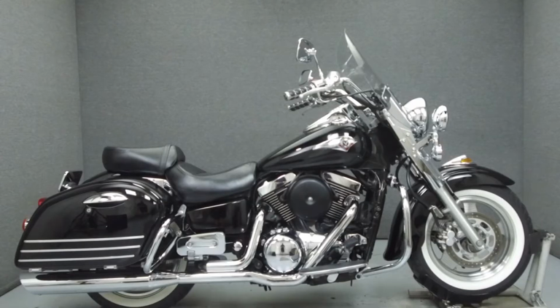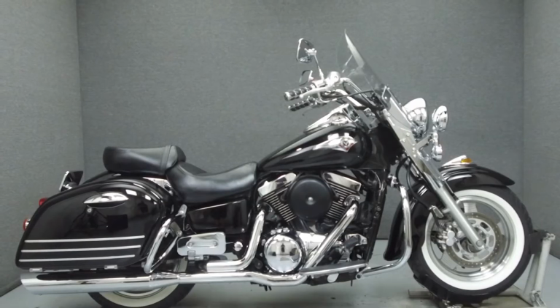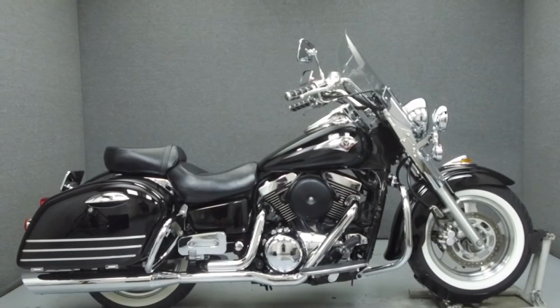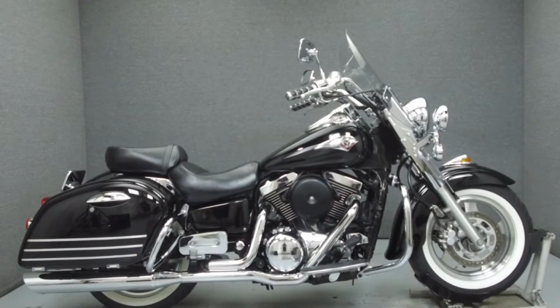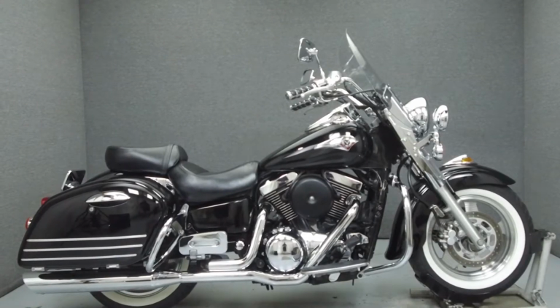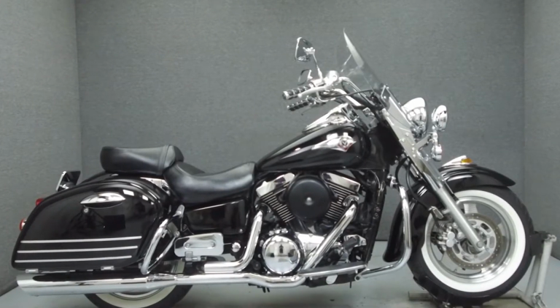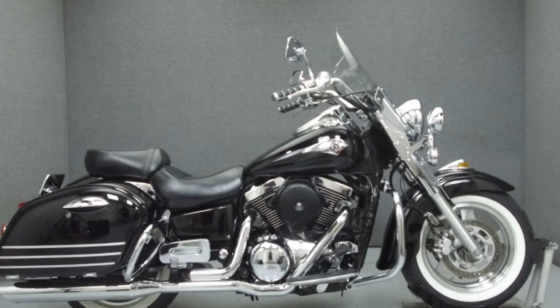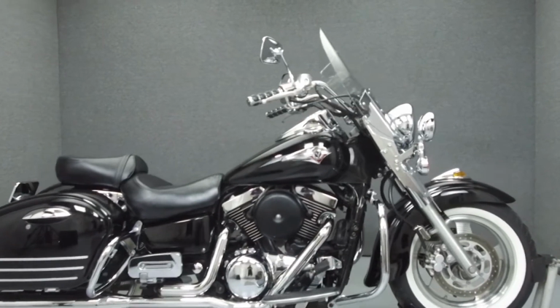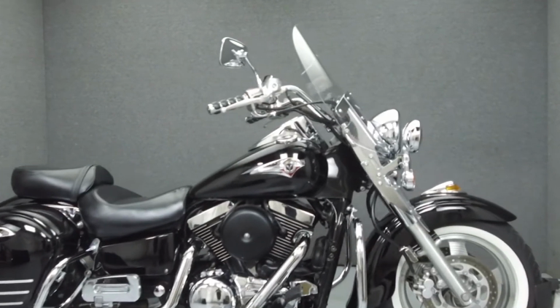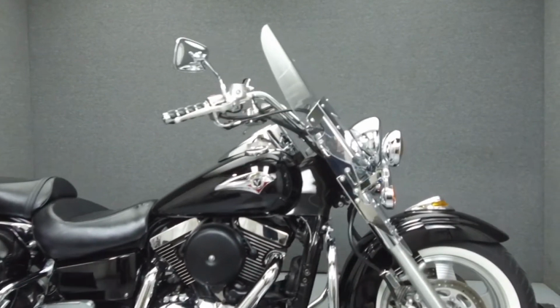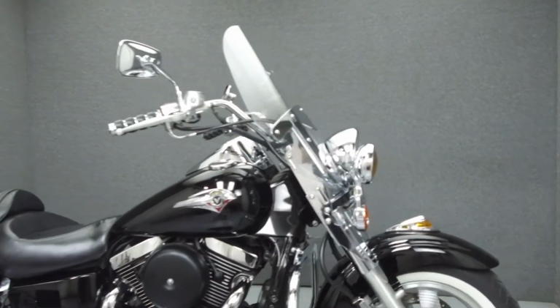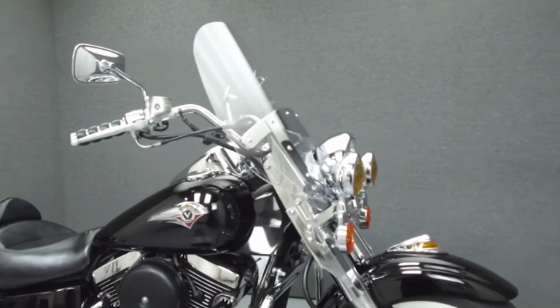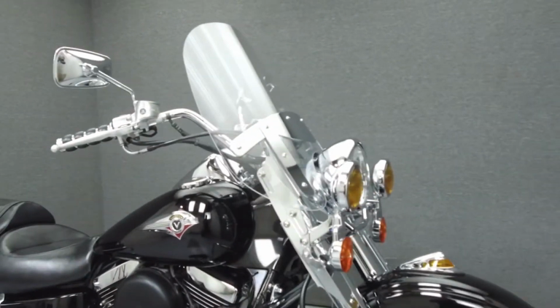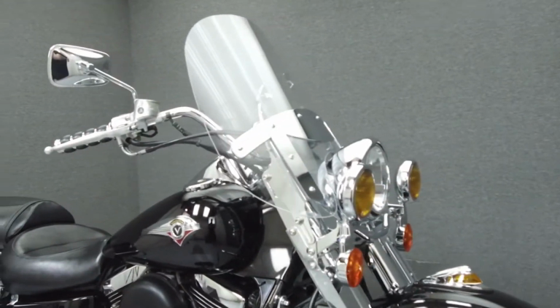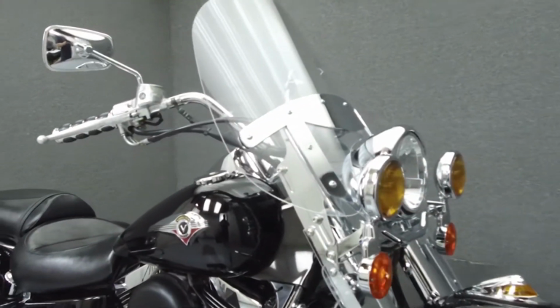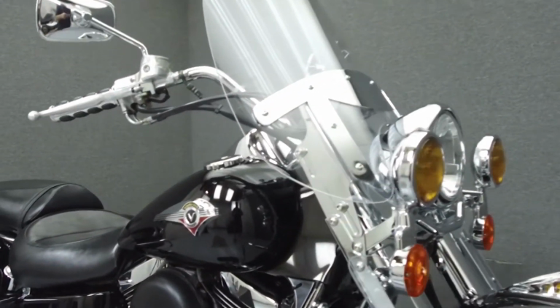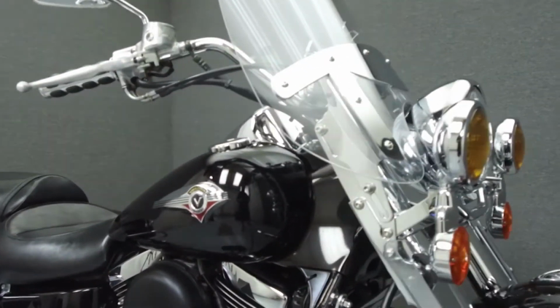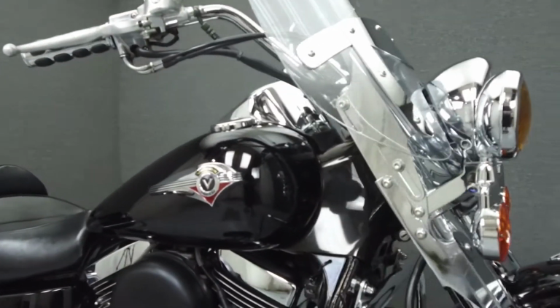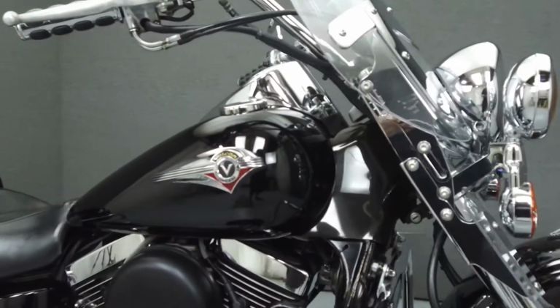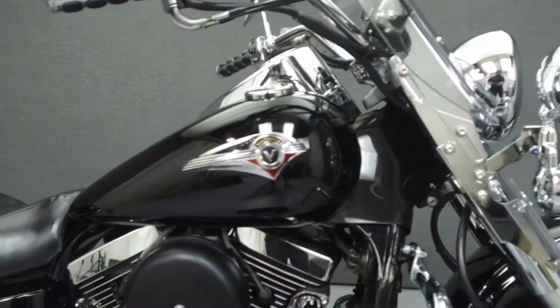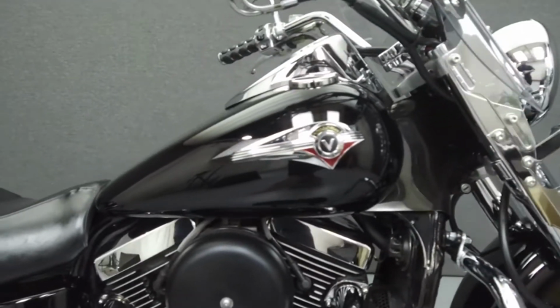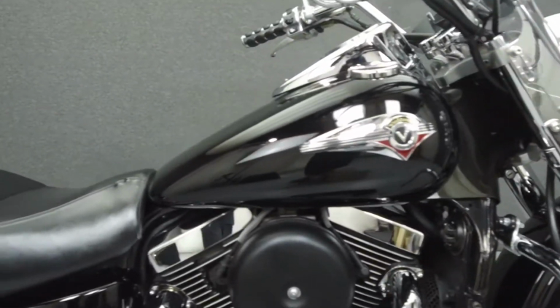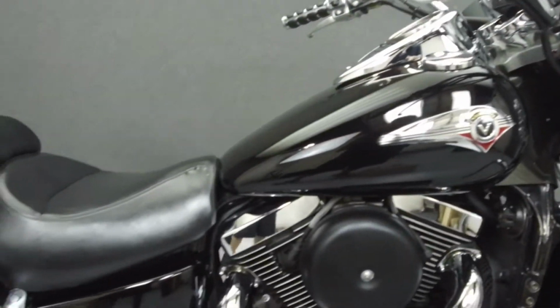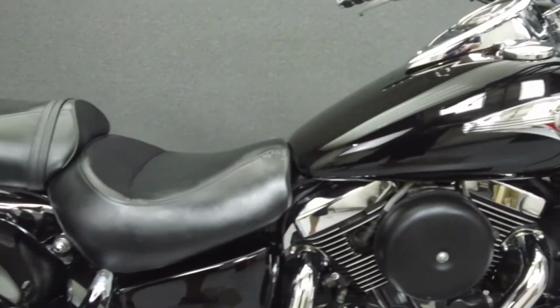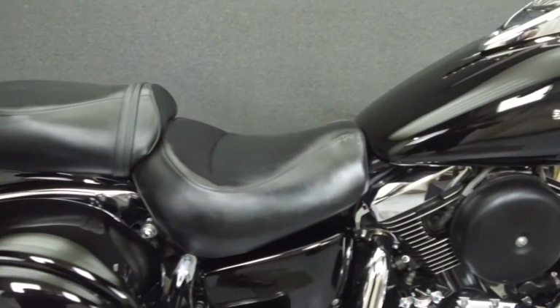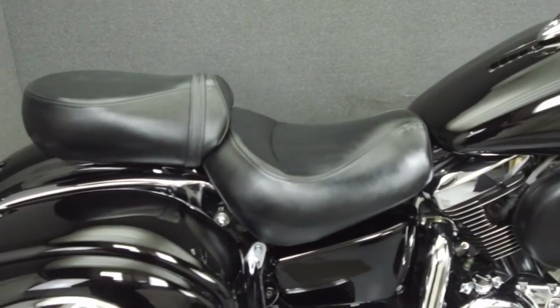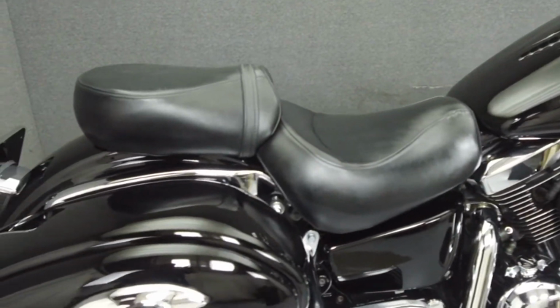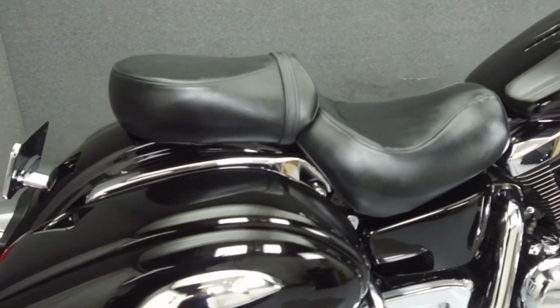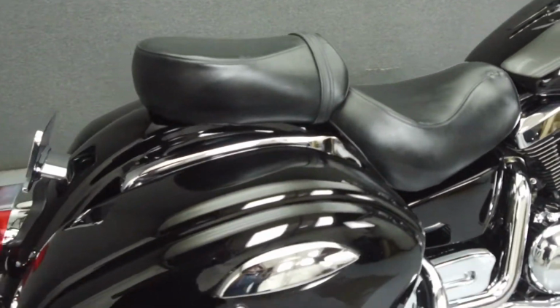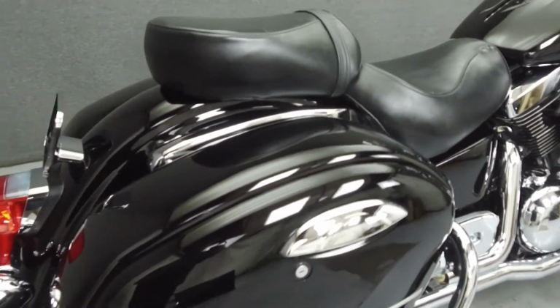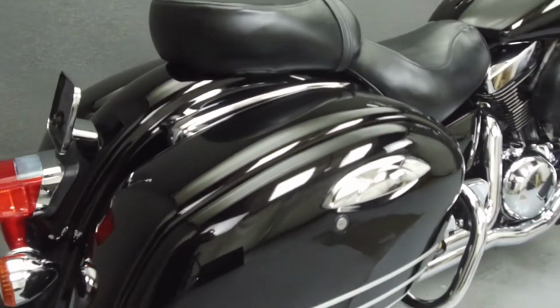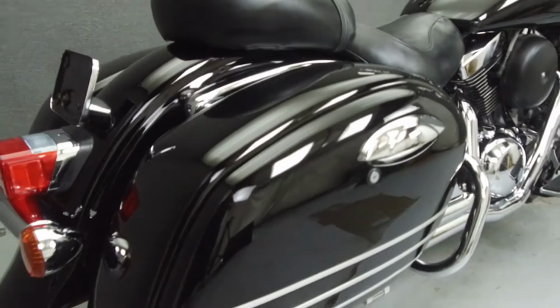Hey everyone, this is Keegan from National Power Sports. Today we're going to take a look at this 2001 Kawasaki Vulcan Nomad with 25,171 miles.